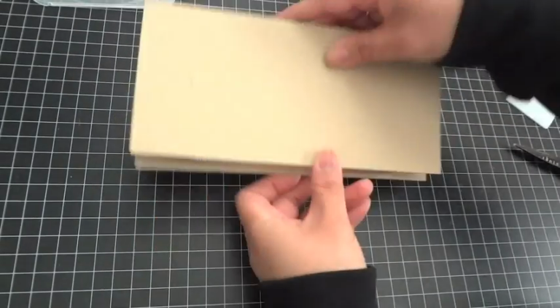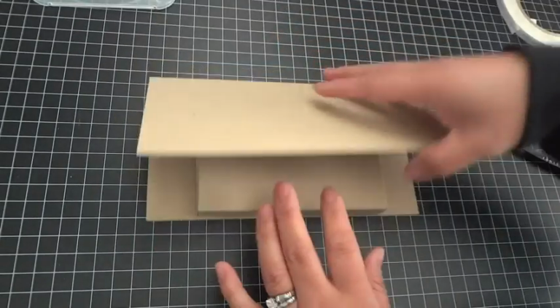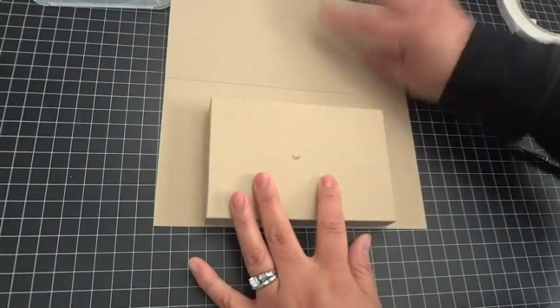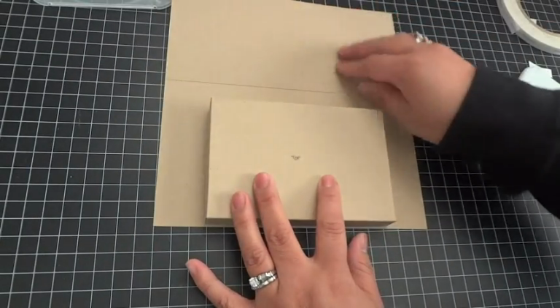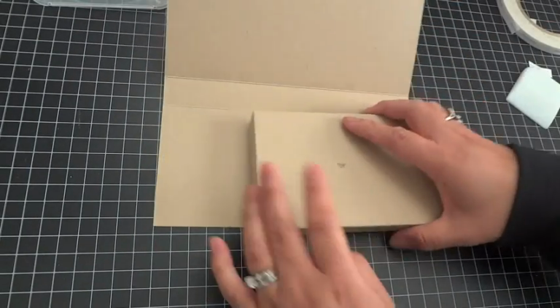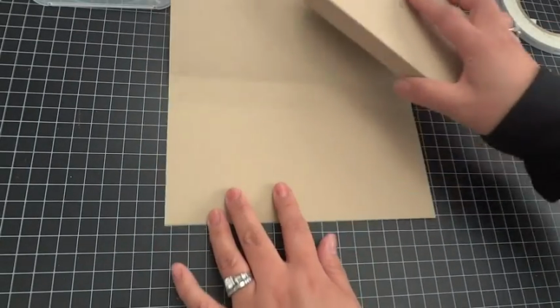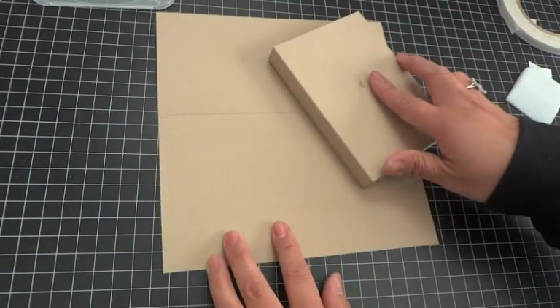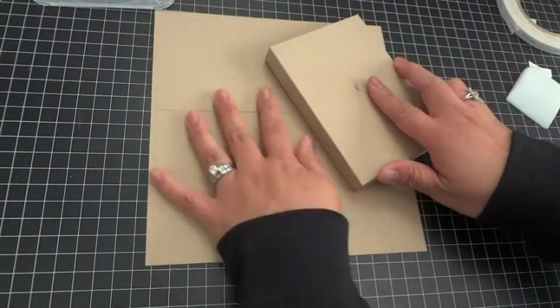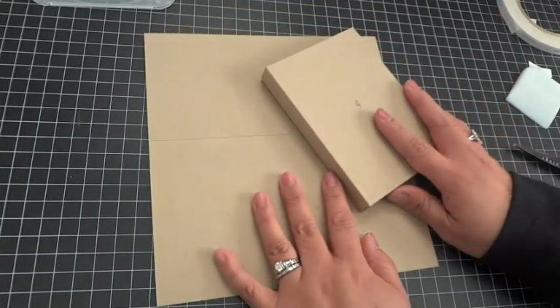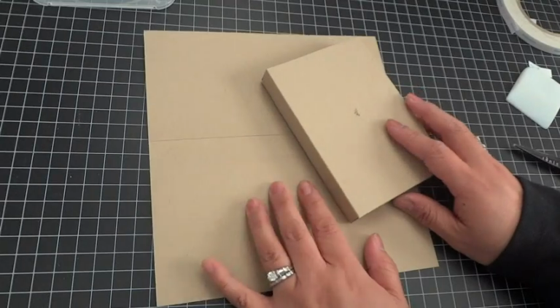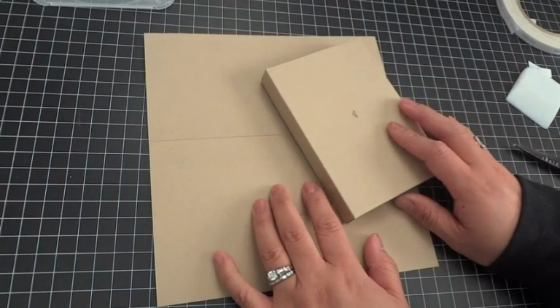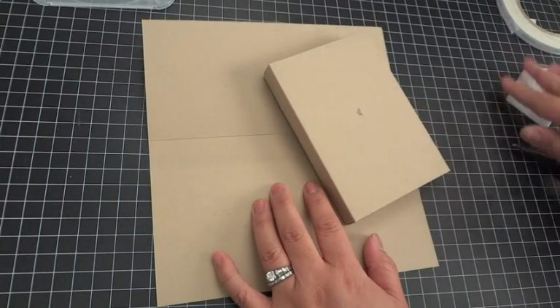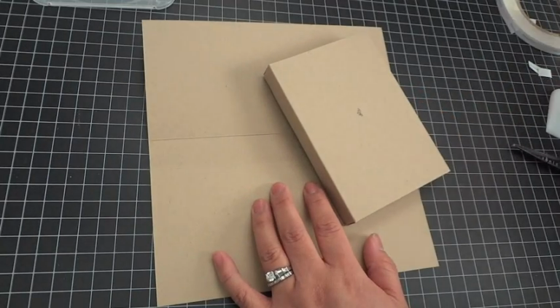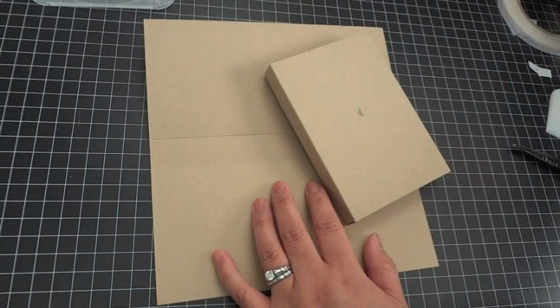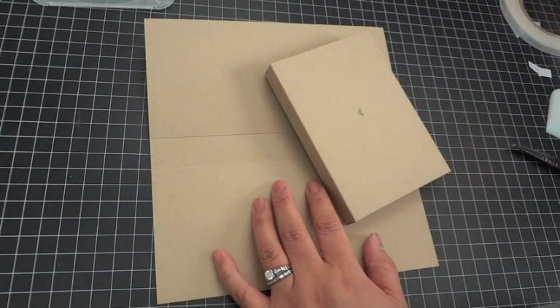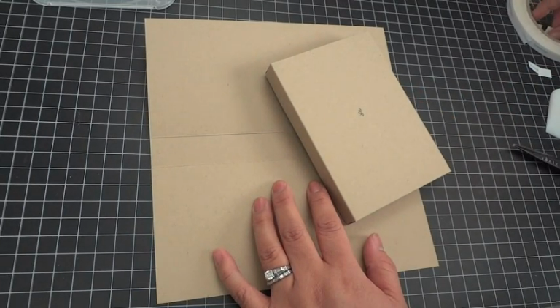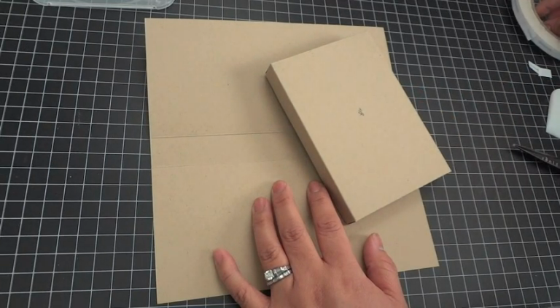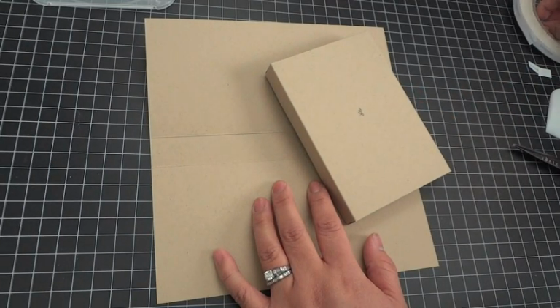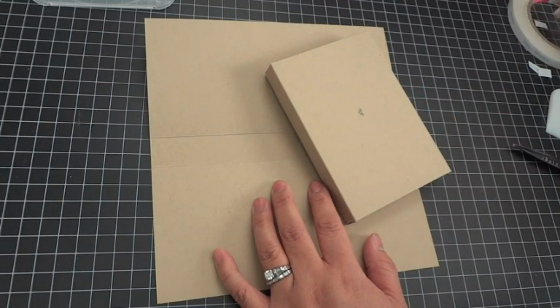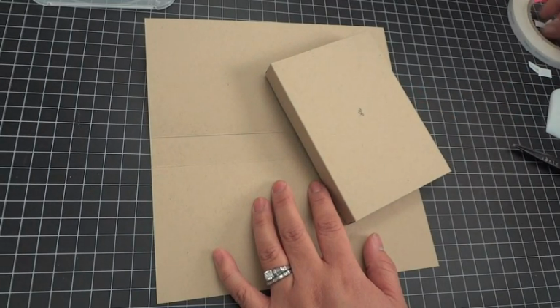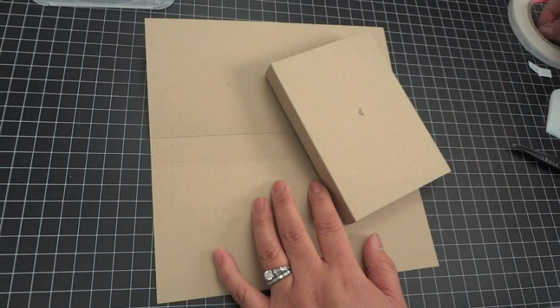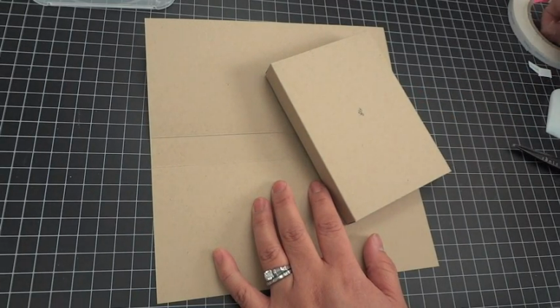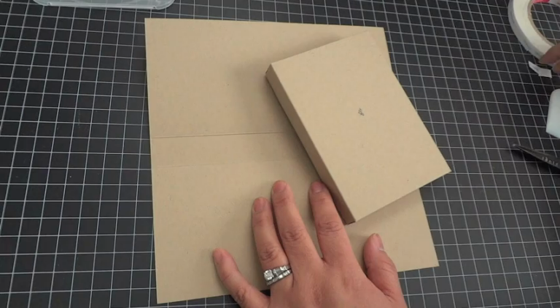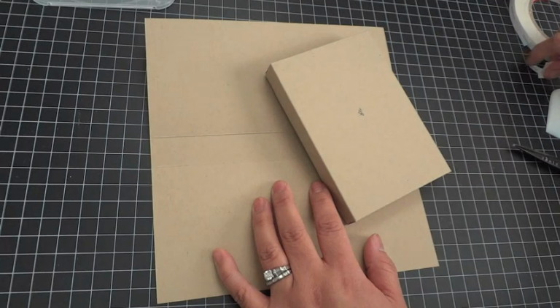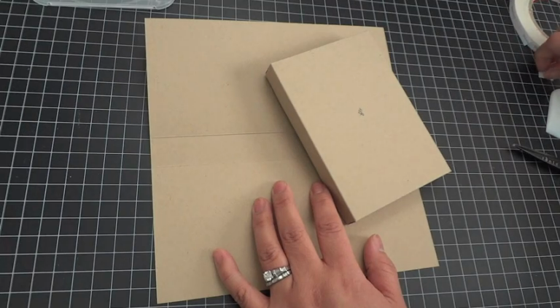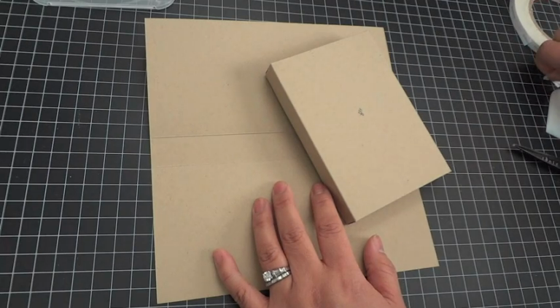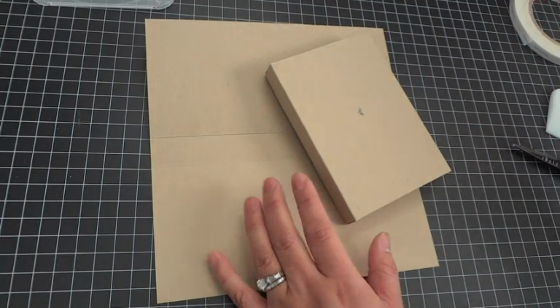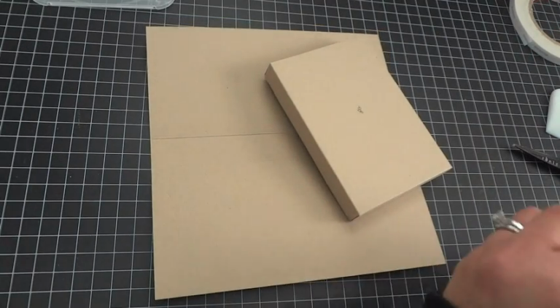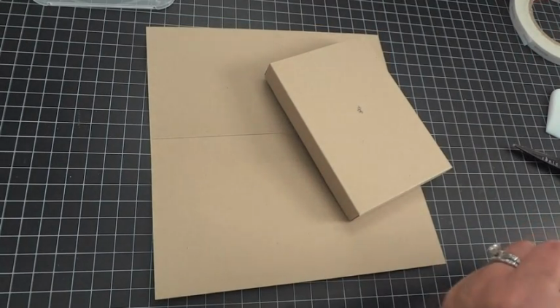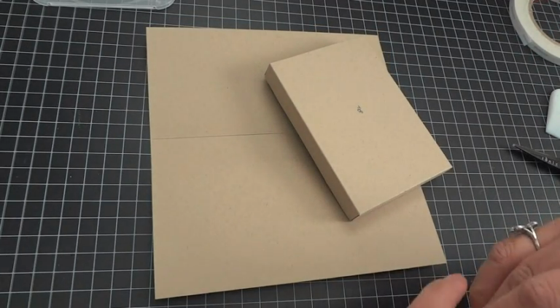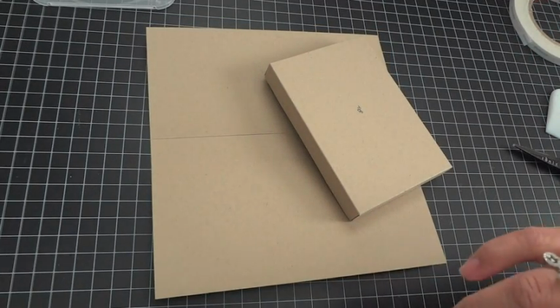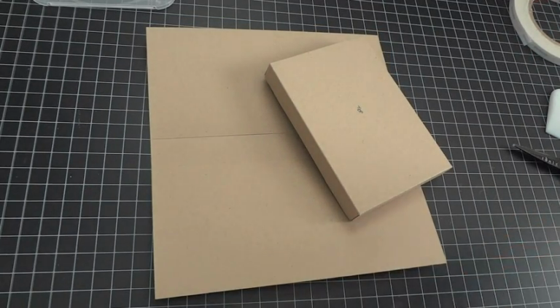Those are the measurements and how to put the box and the card together. If you have any other questions, feel free to drop me an email — my email is up on my blog. Thanks for watching everyone, bye!